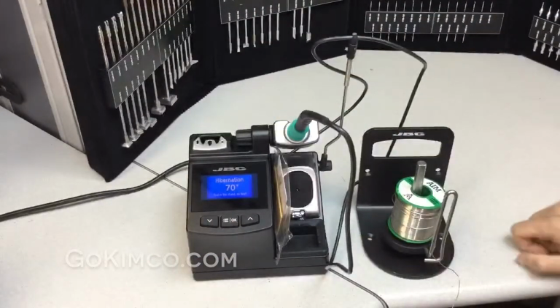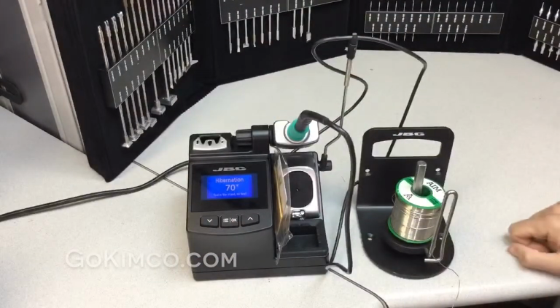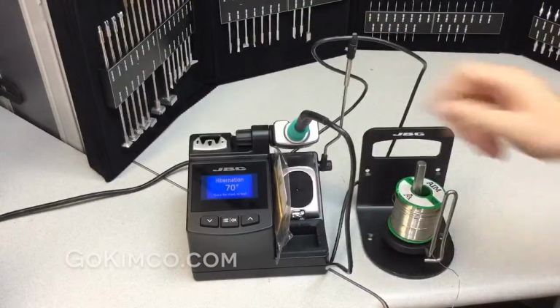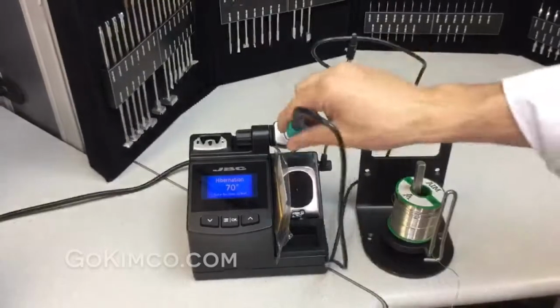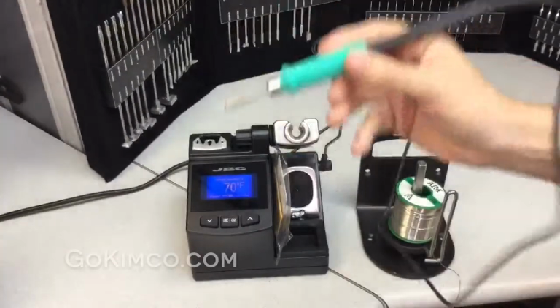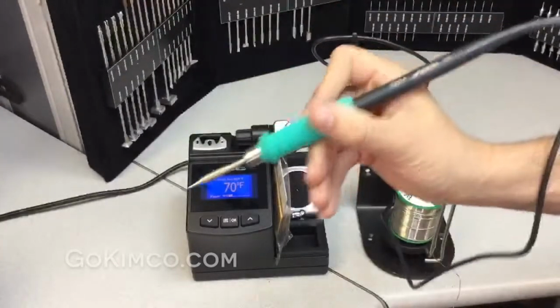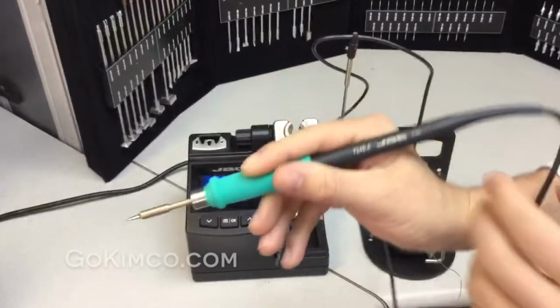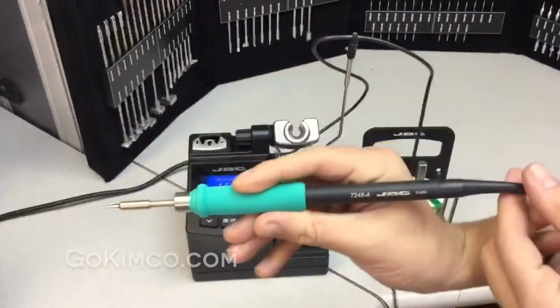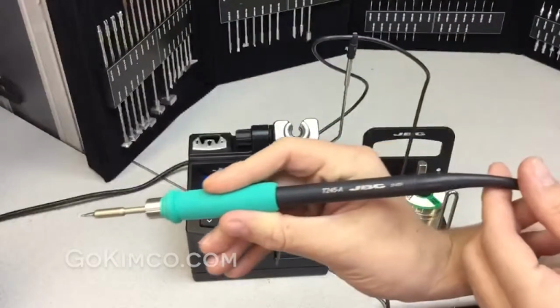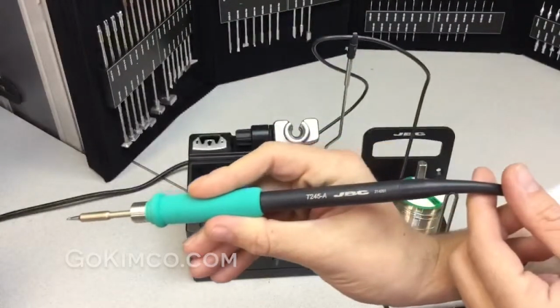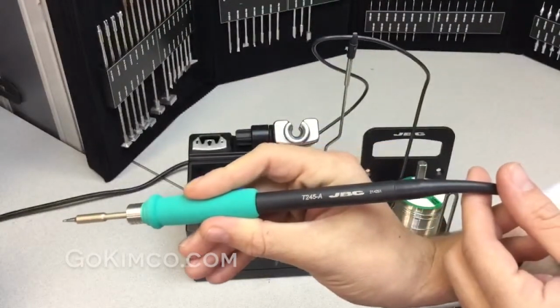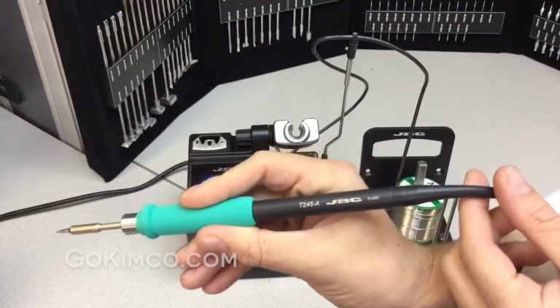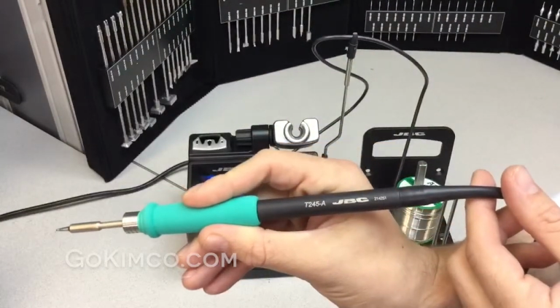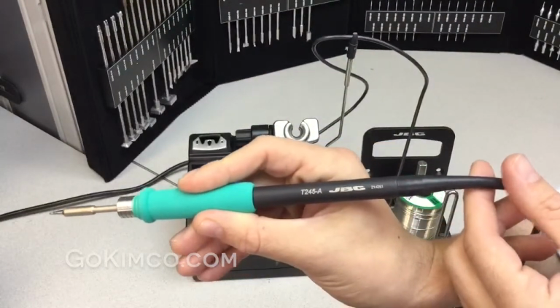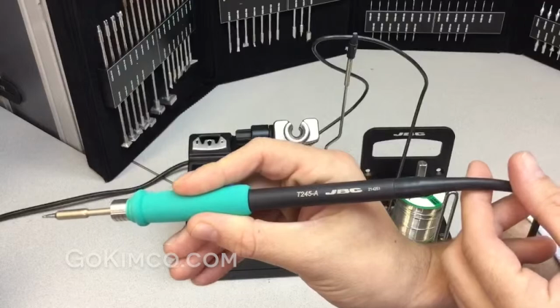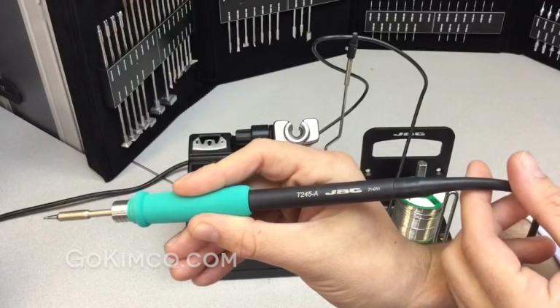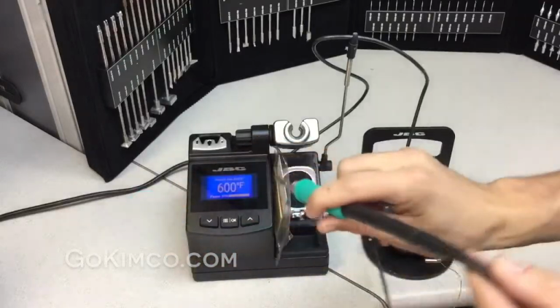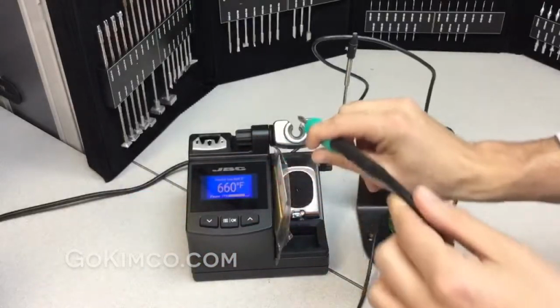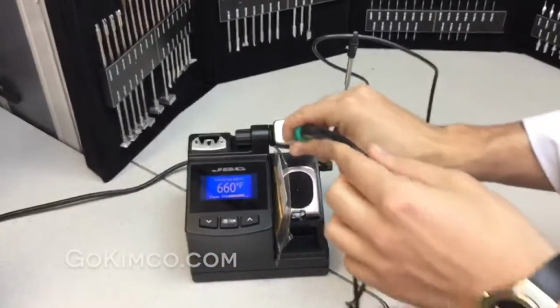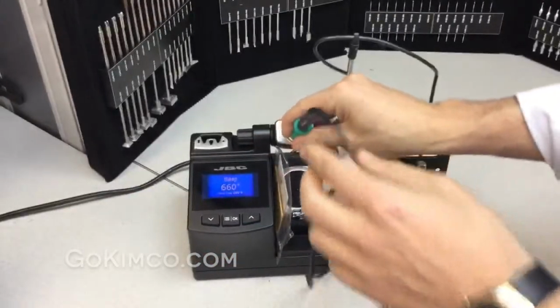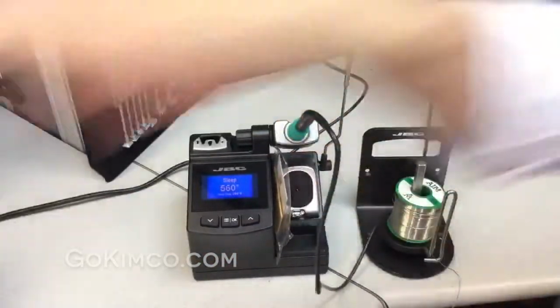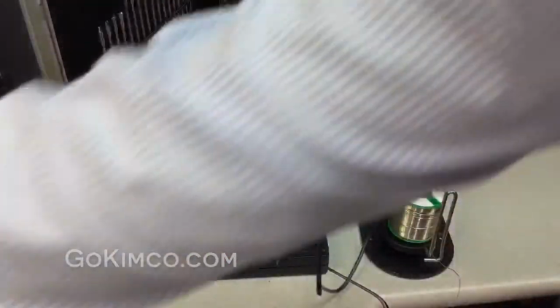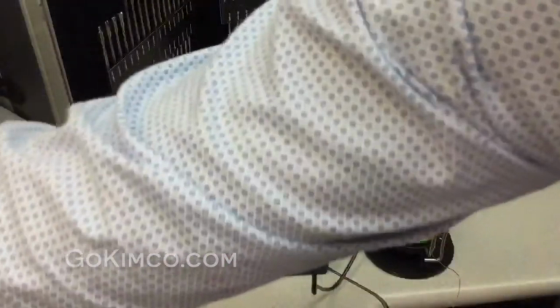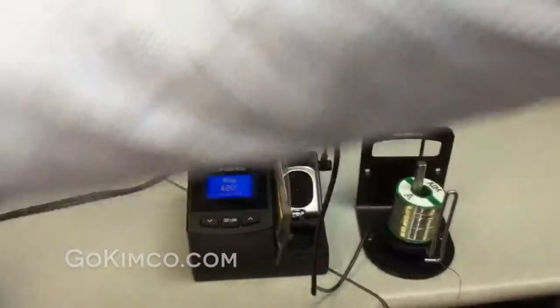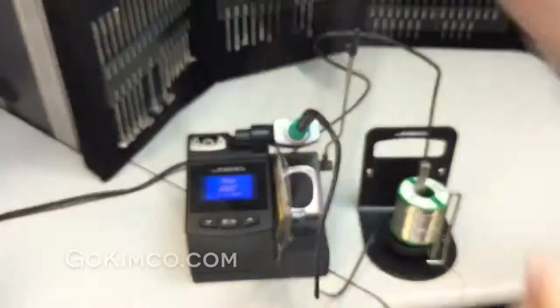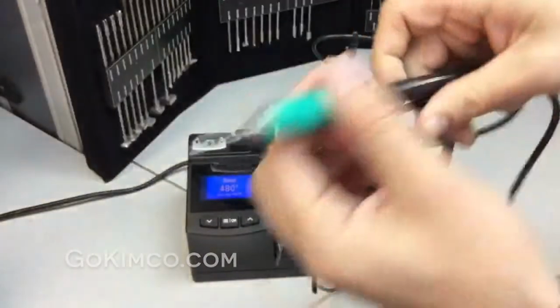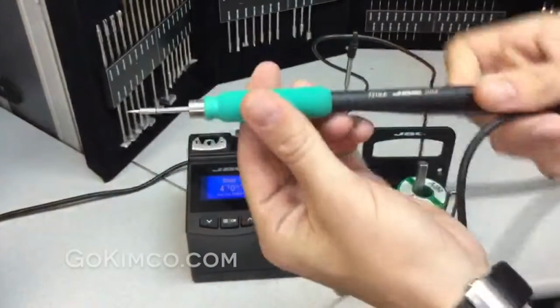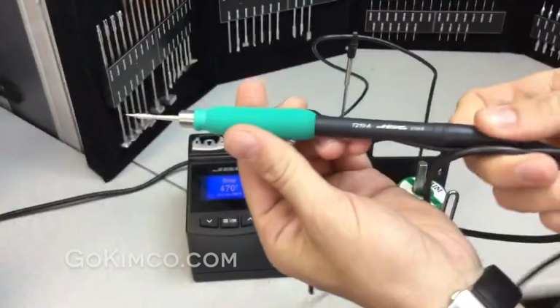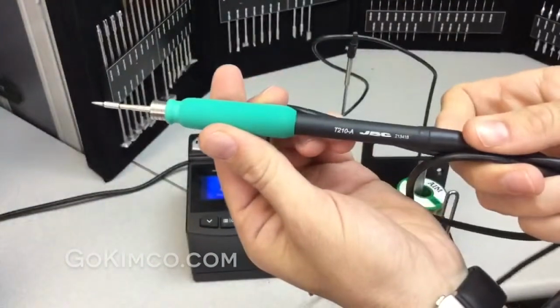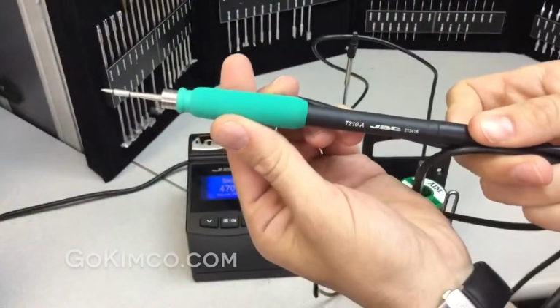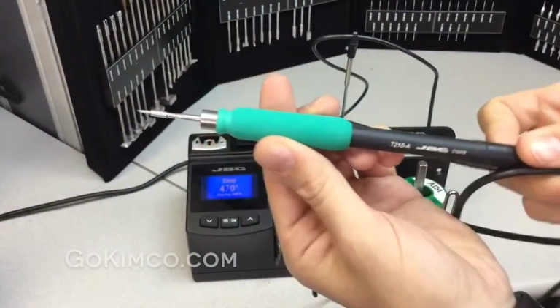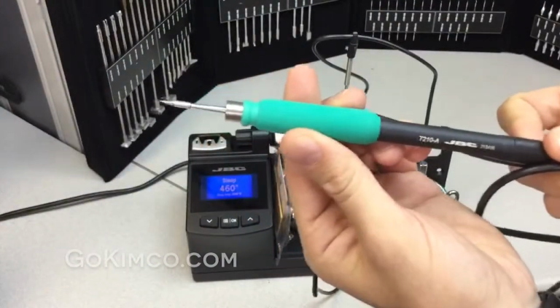This unit works either with the T245 — that's the general purpose handle — or also with the T10. This one is the precision handle. You can see how fine the tips are.